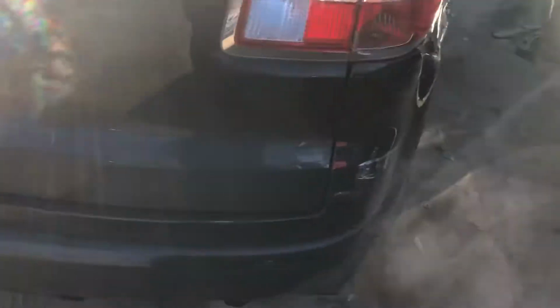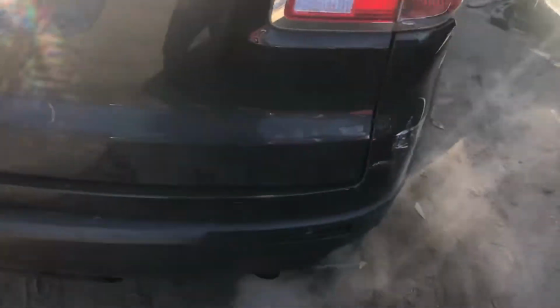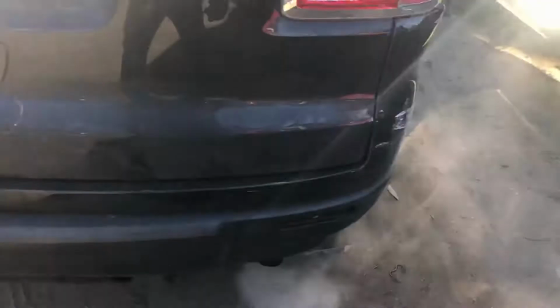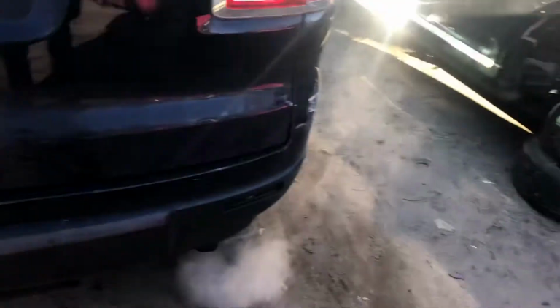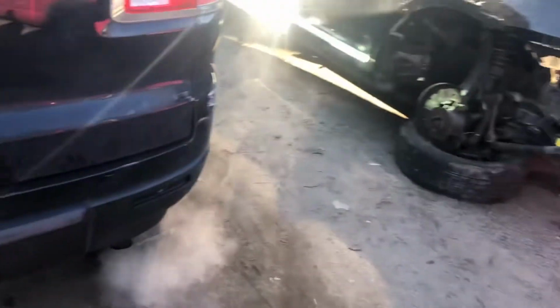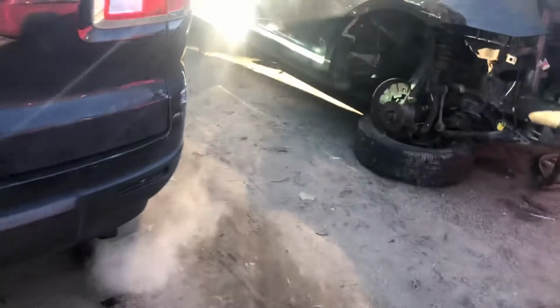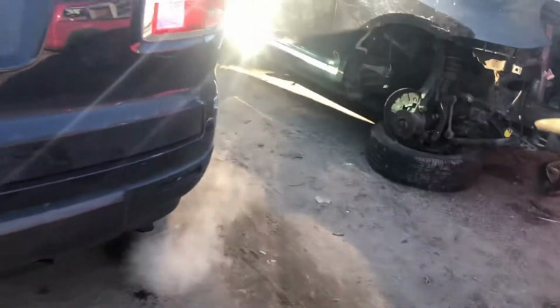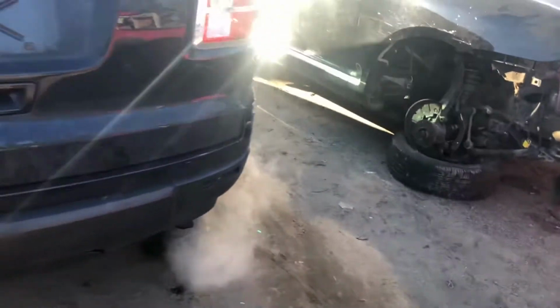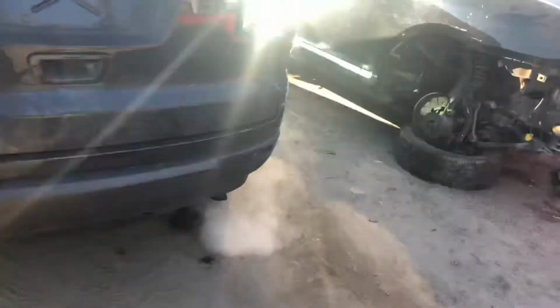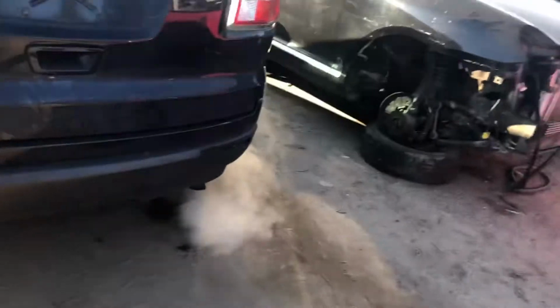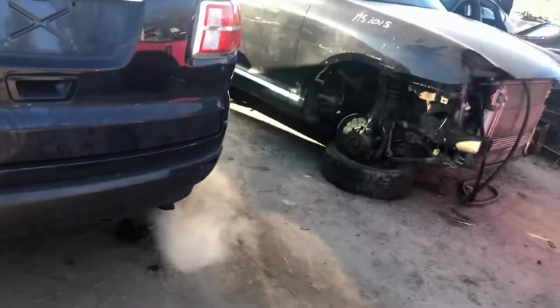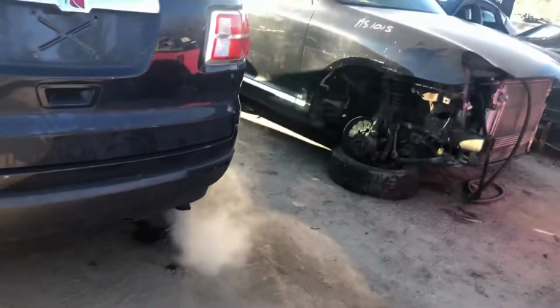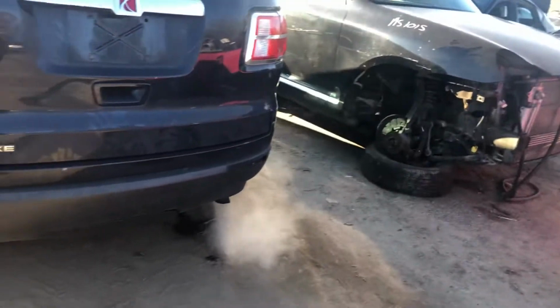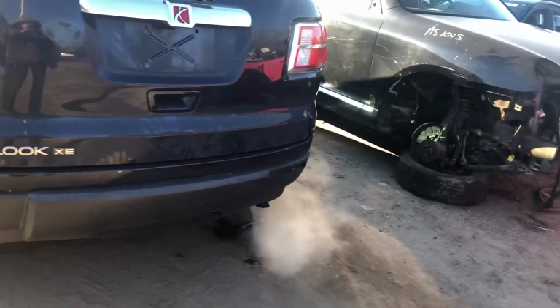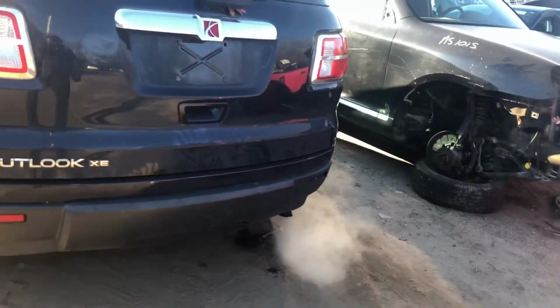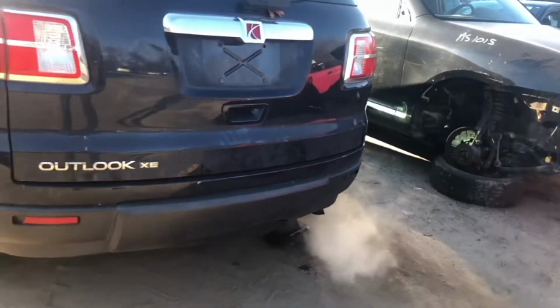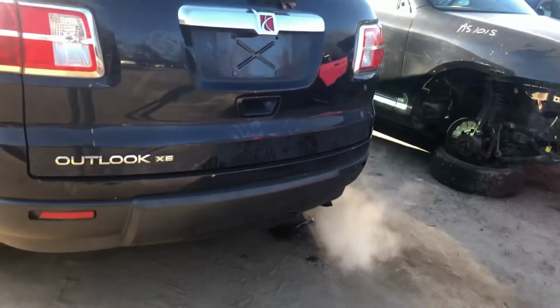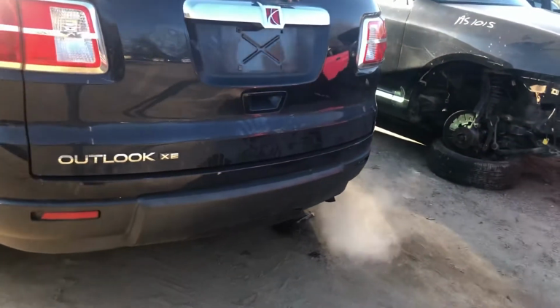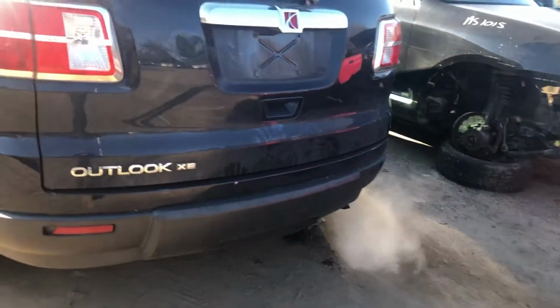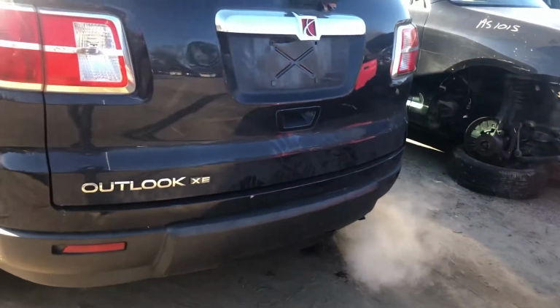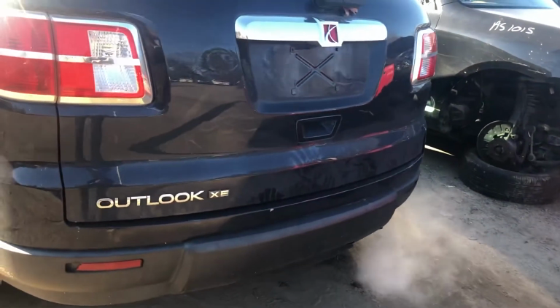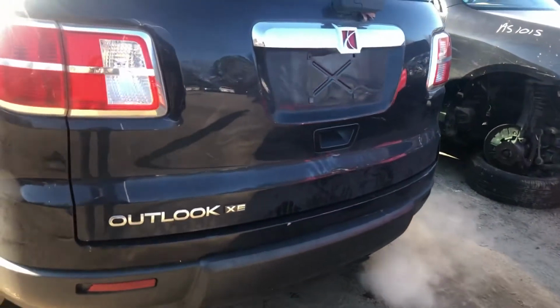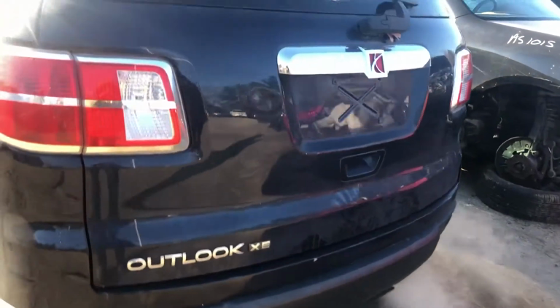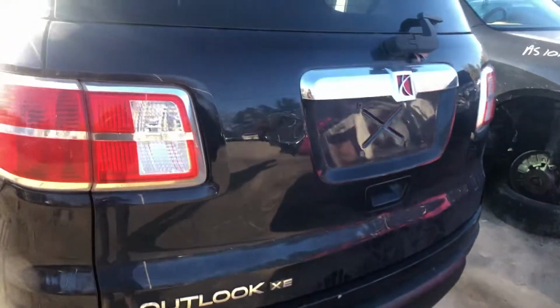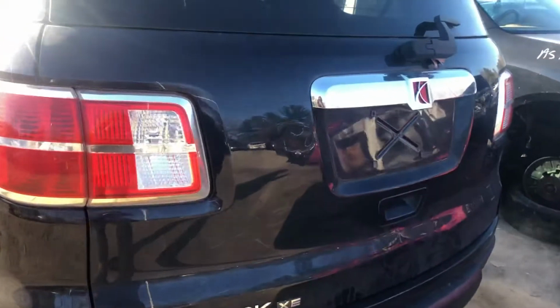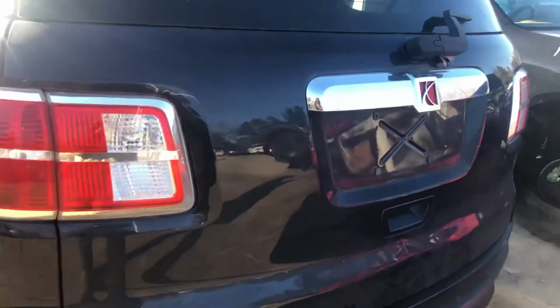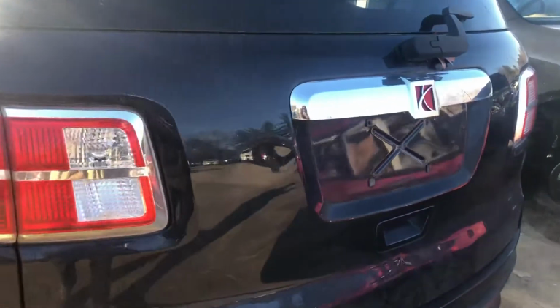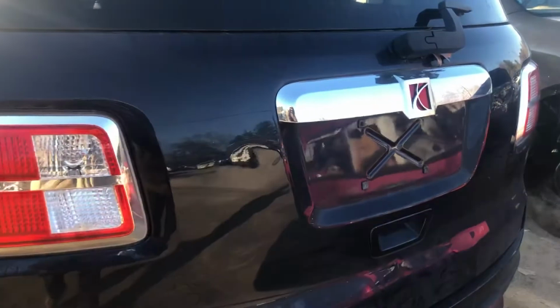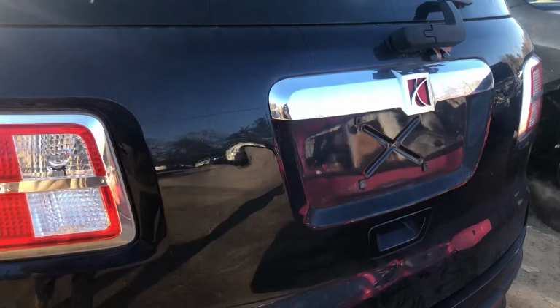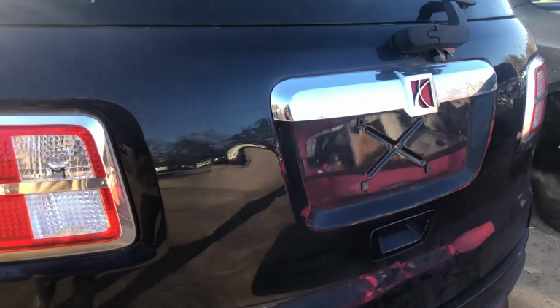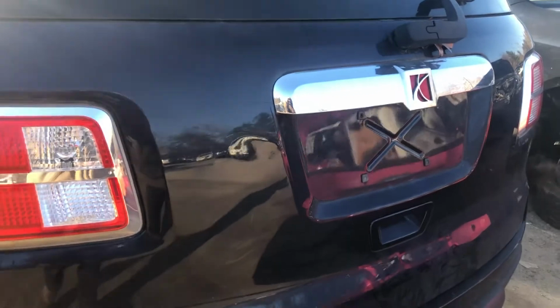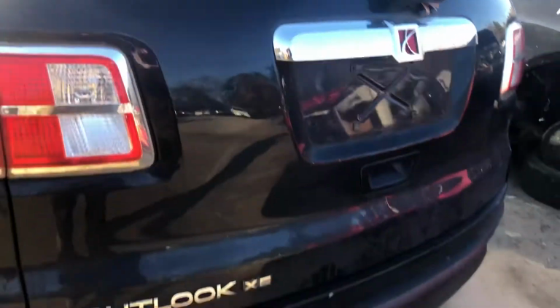Junk taillight. Lid's got a dent right over in the center there.